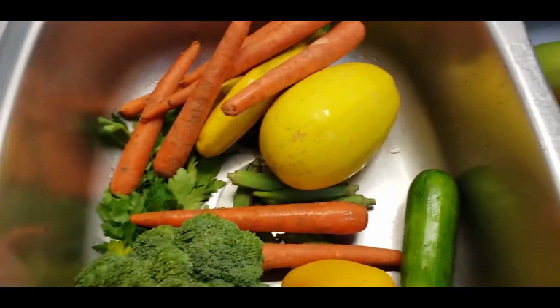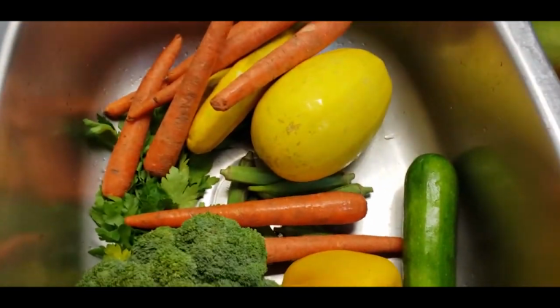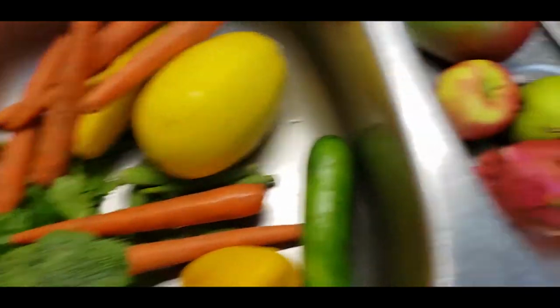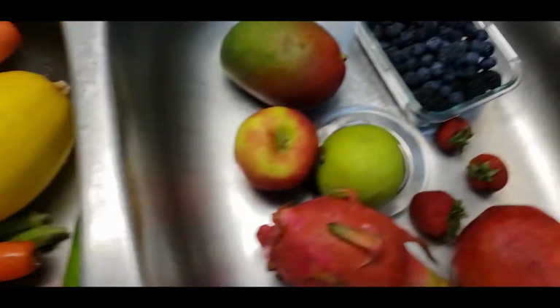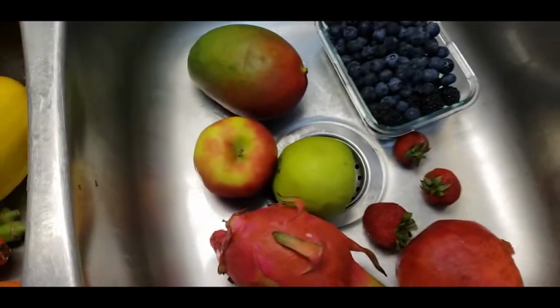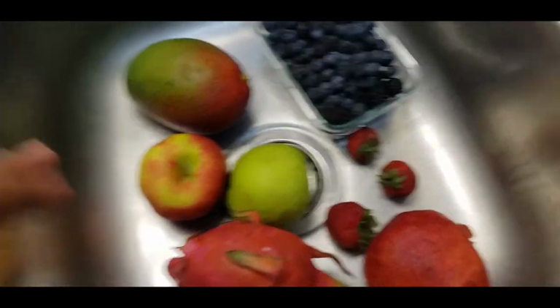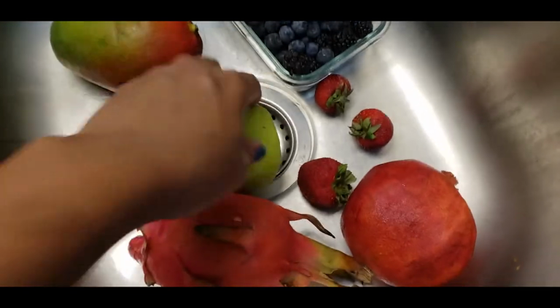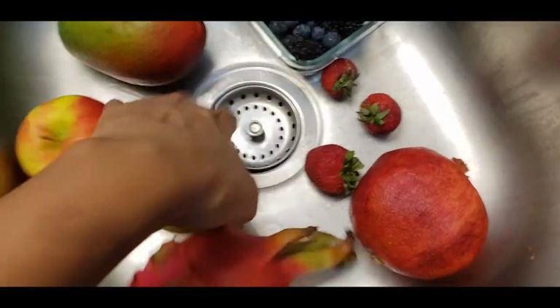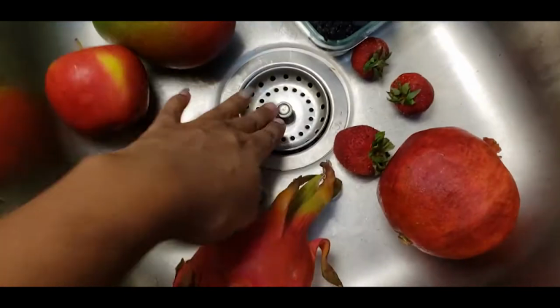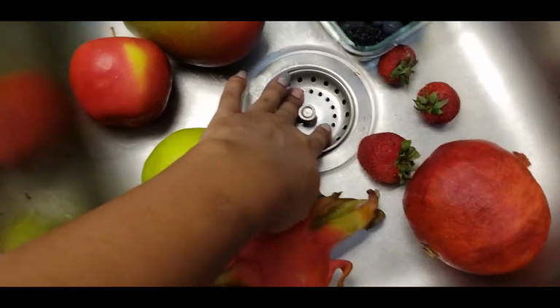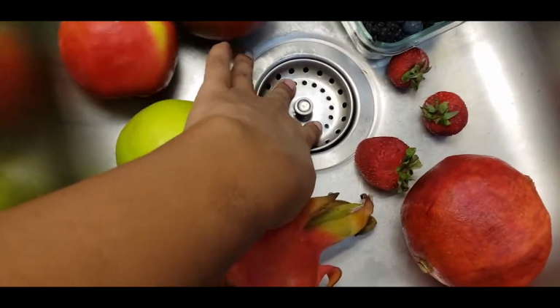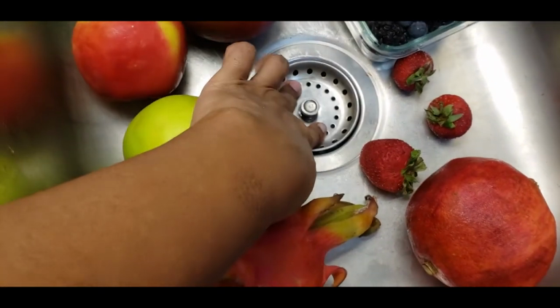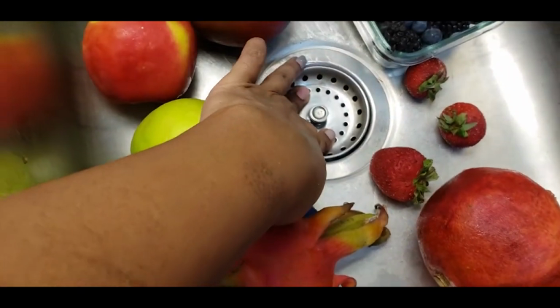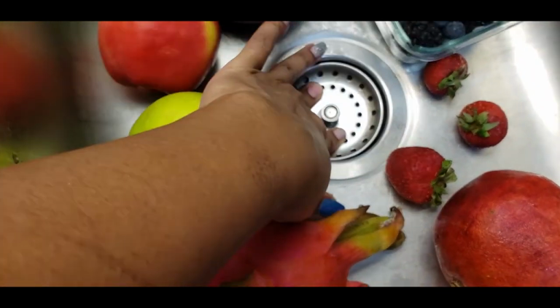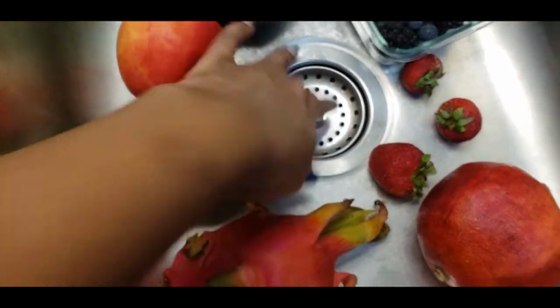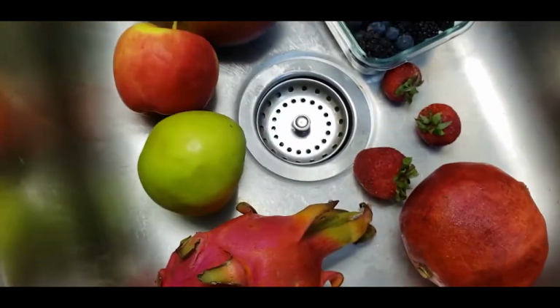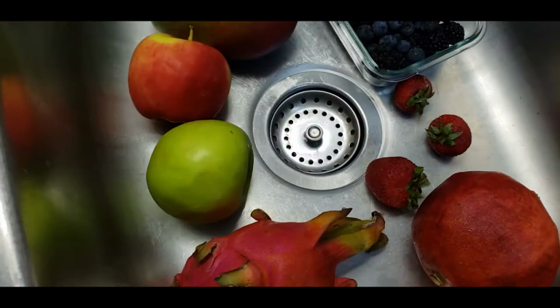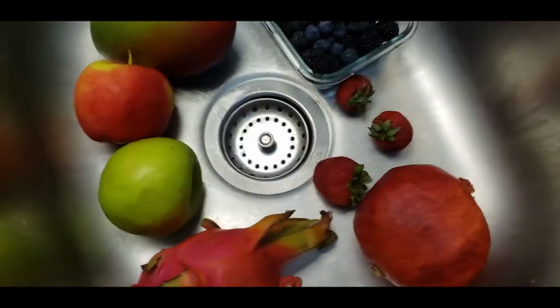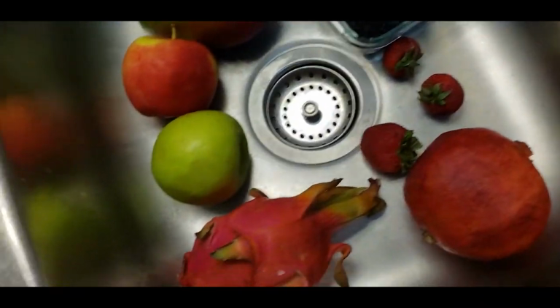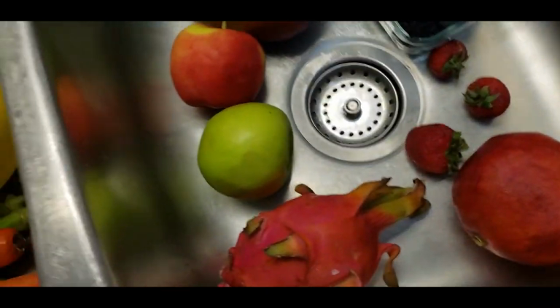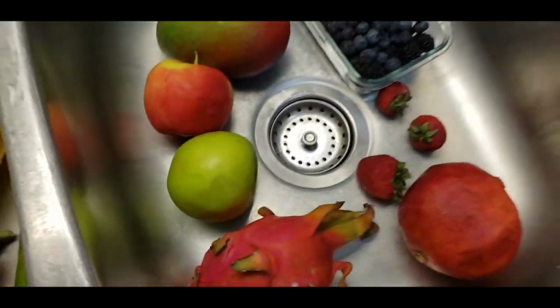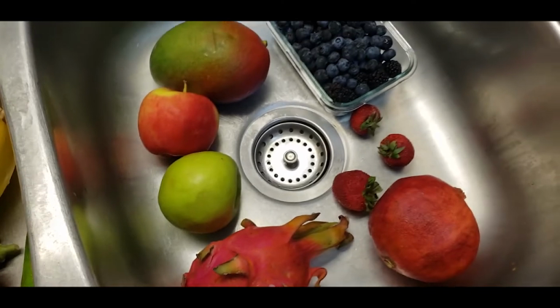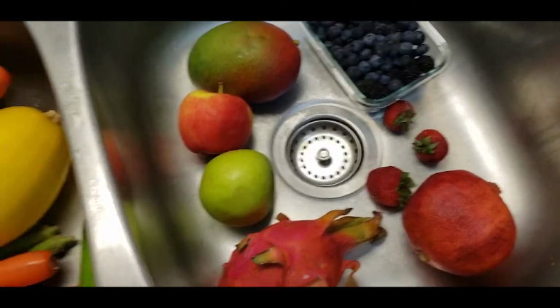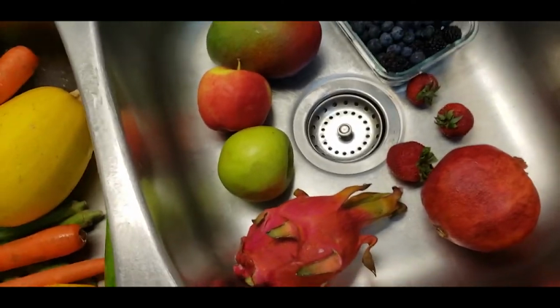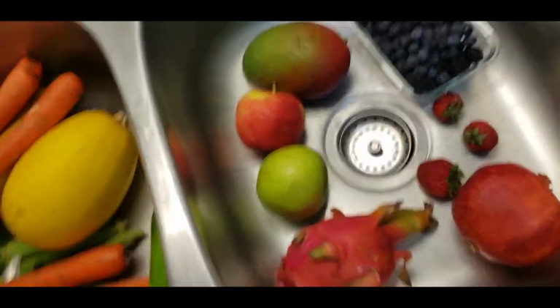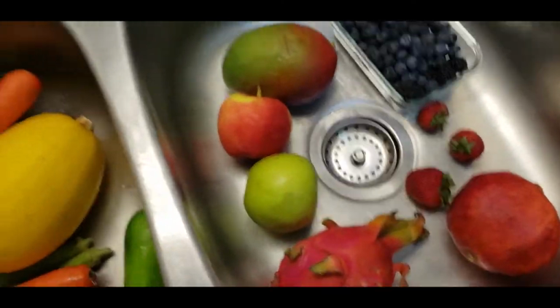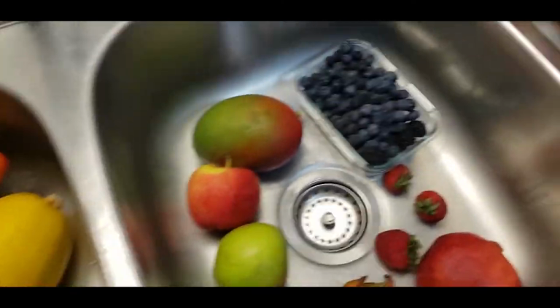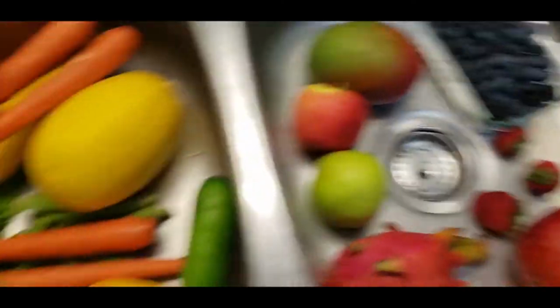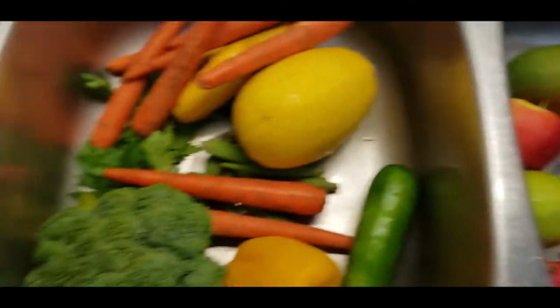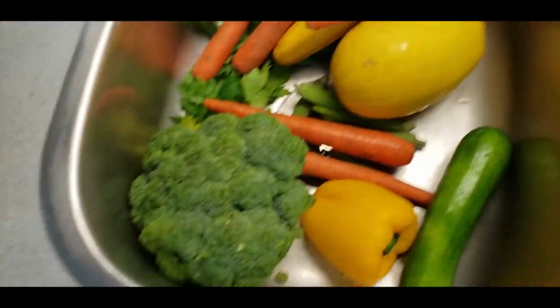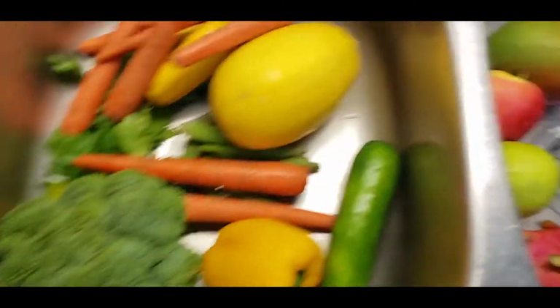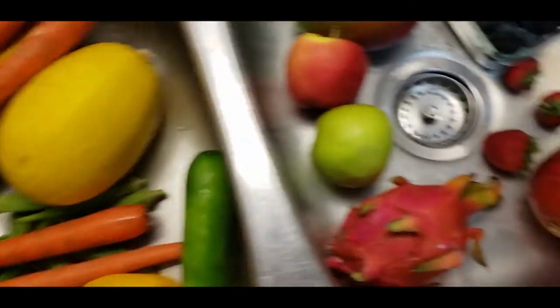Okay, so the next thing — I put the fruits and veggies in. I don't have a lot, so you want to make sure that your sink is clogged. This is before I have to go to the grocery store.